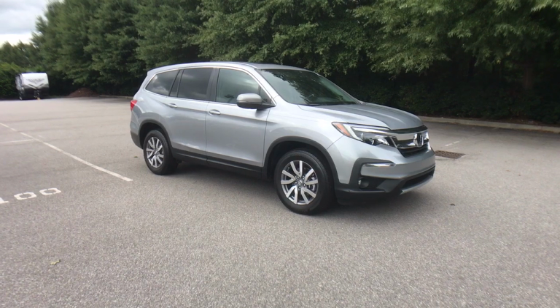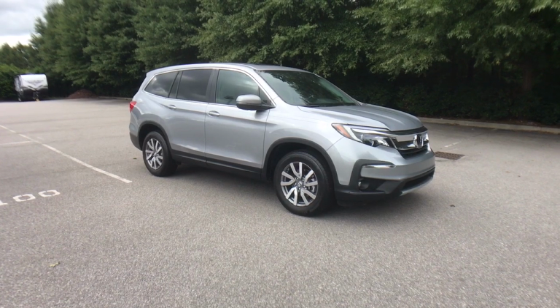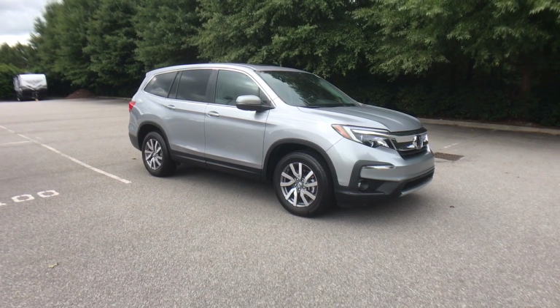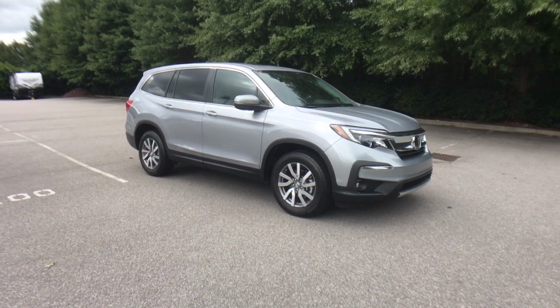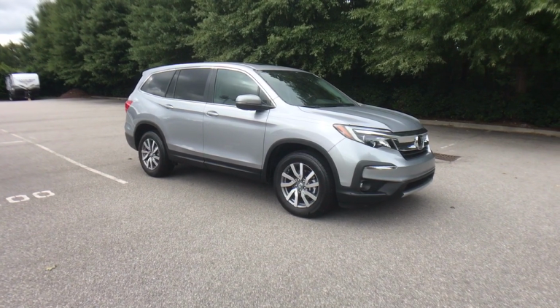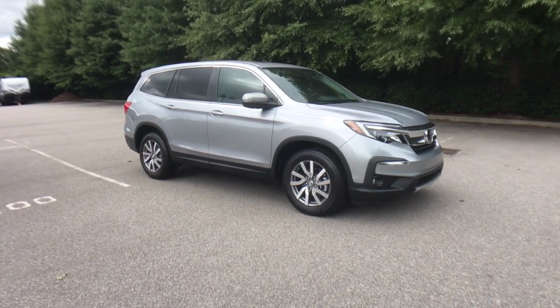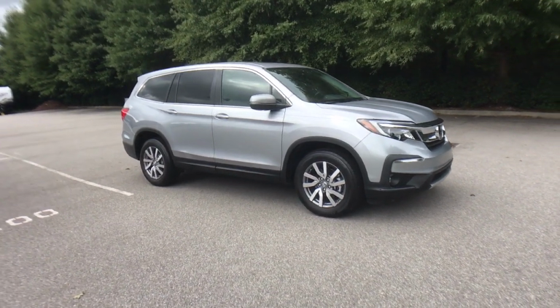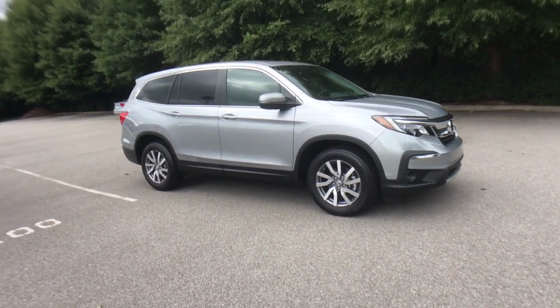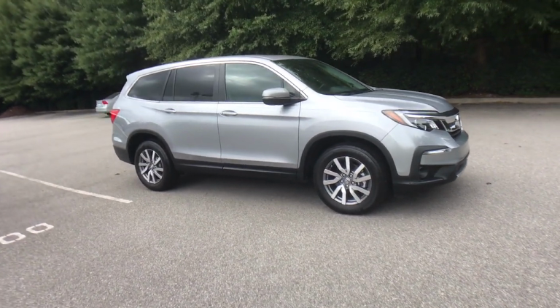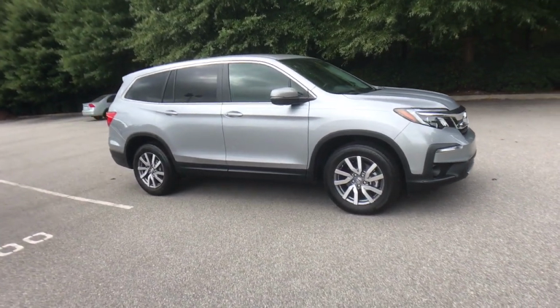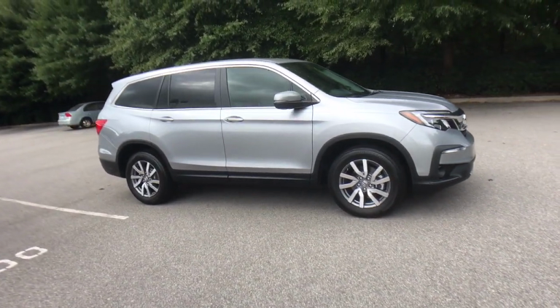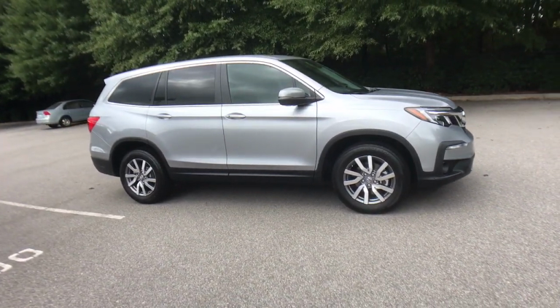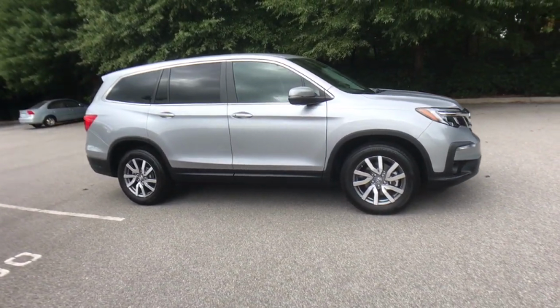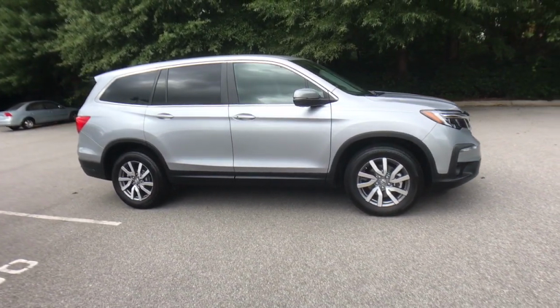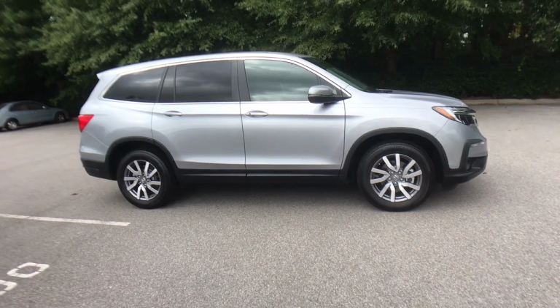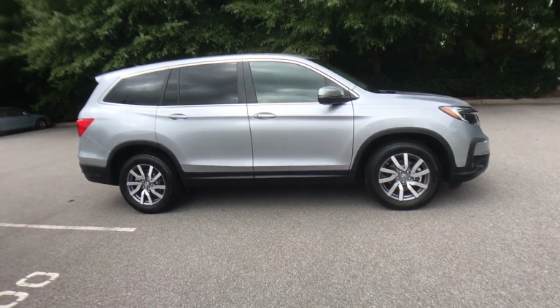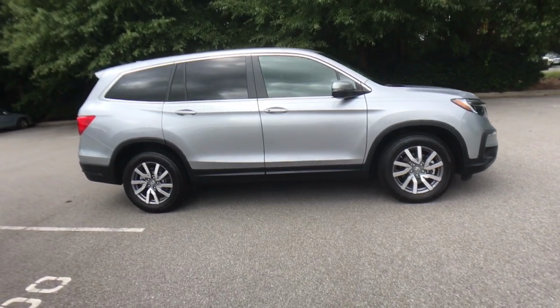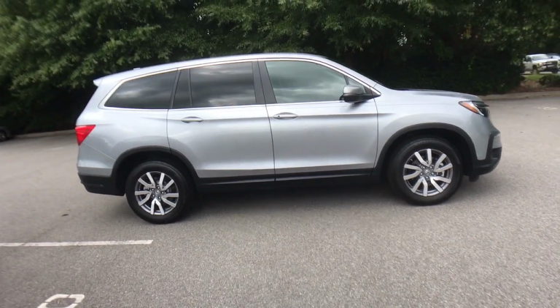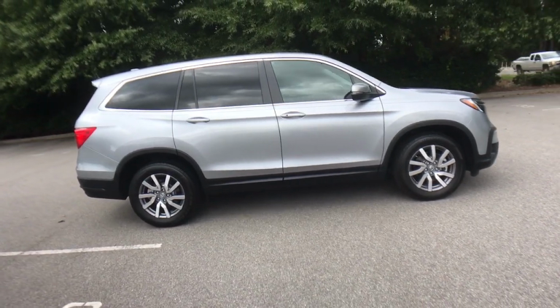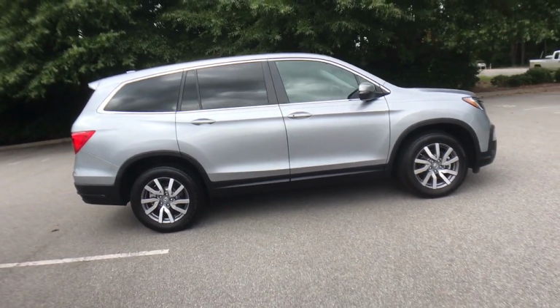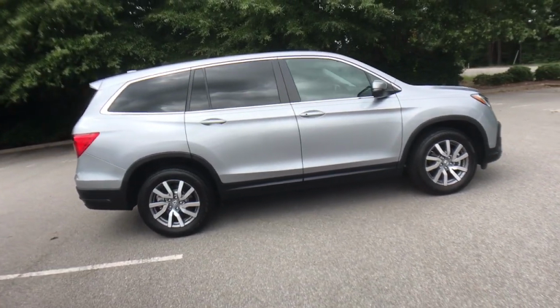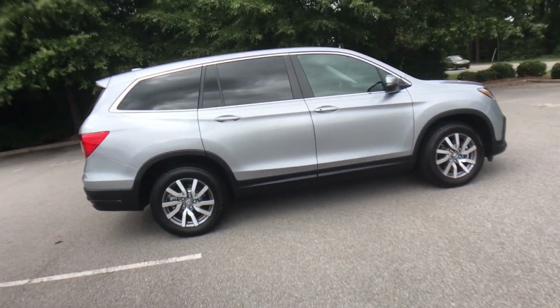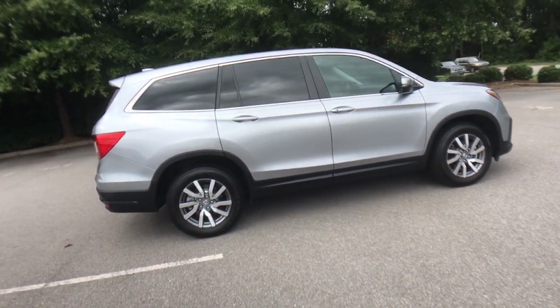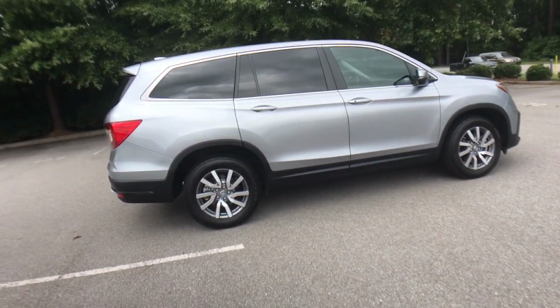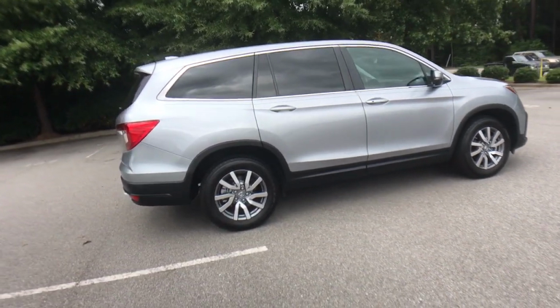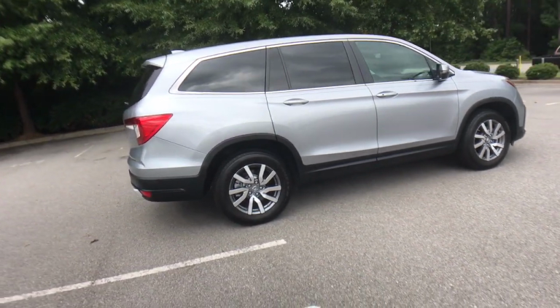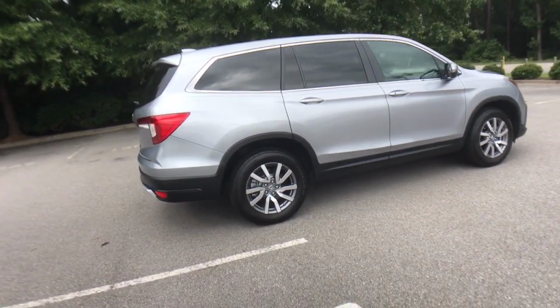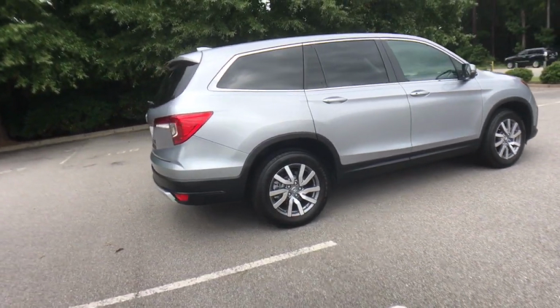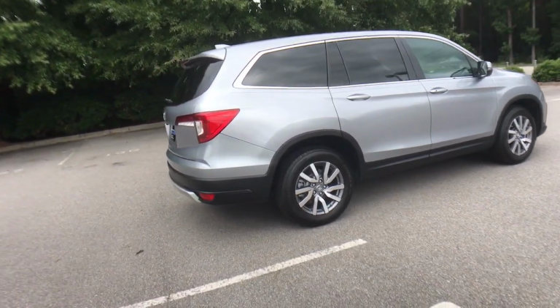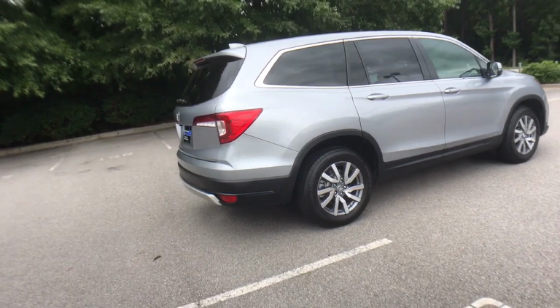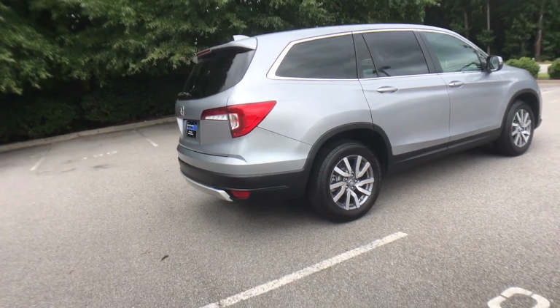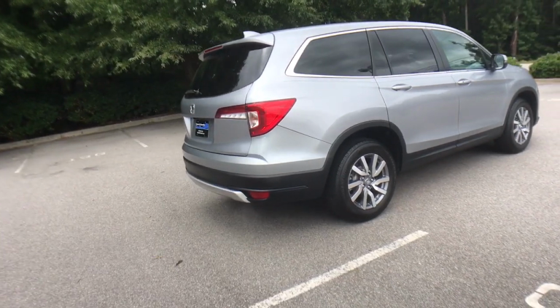Get into the 2020 Honda Pilot. With less than 20,000 miles on the odometer, this vehicle stands out from the rest. Take a closer look at this super capable Pilot.